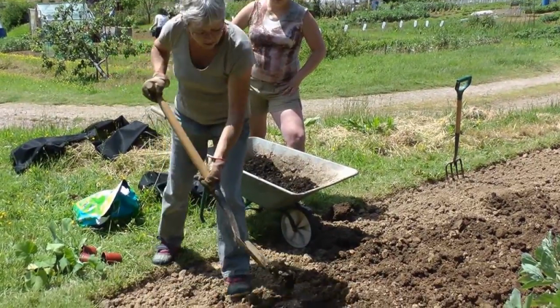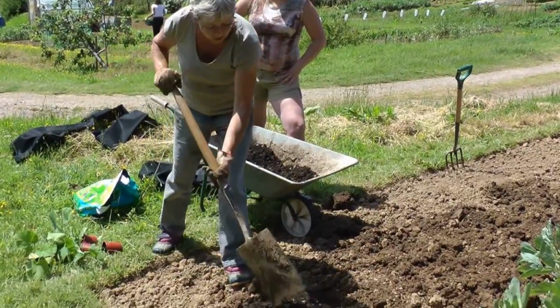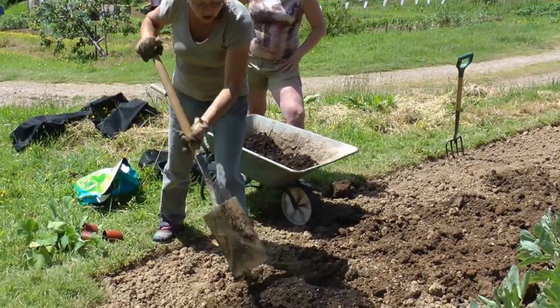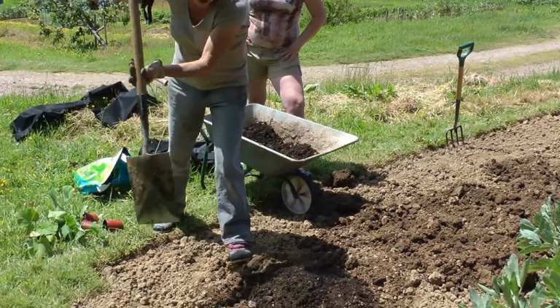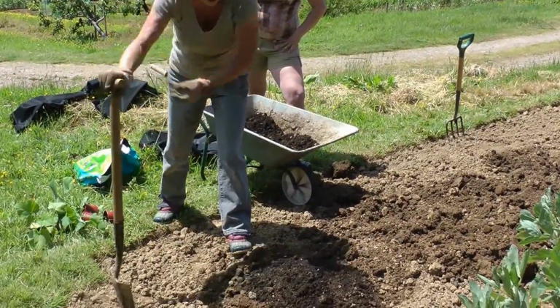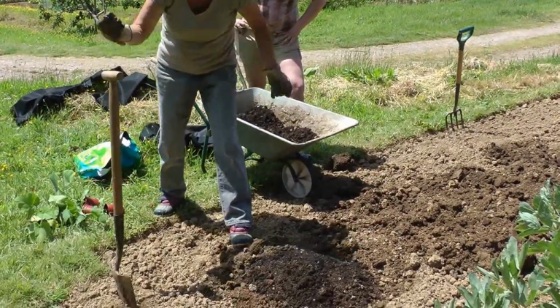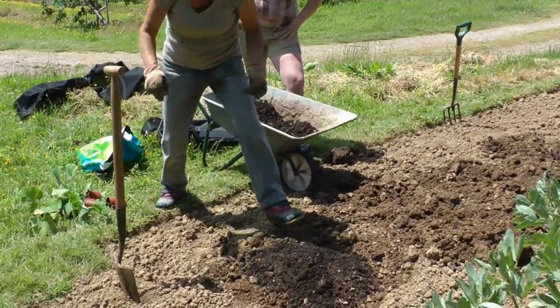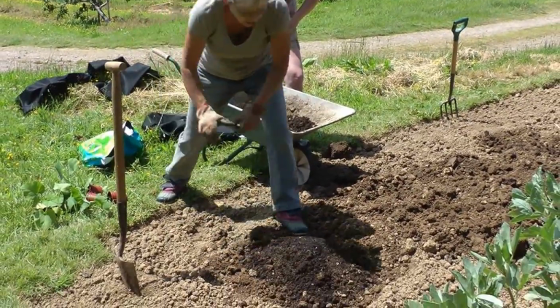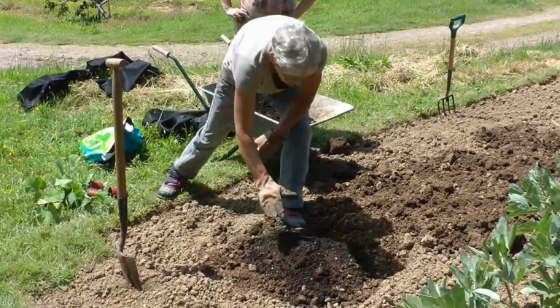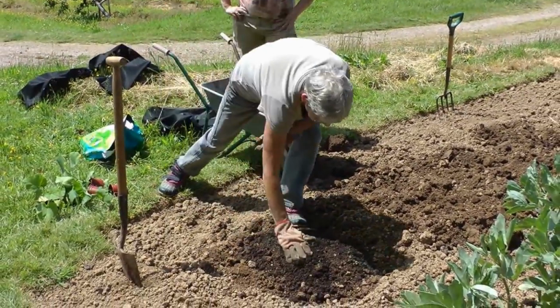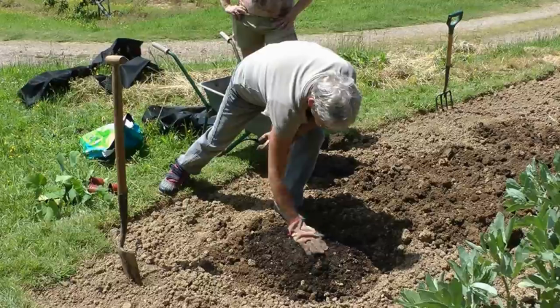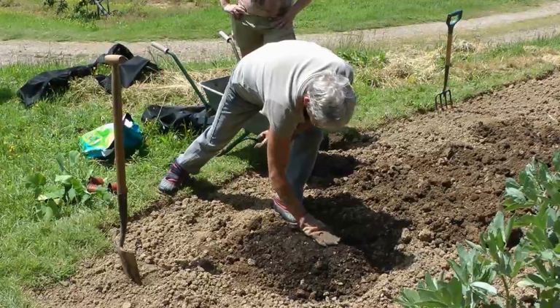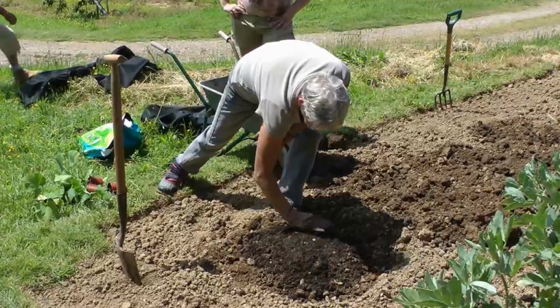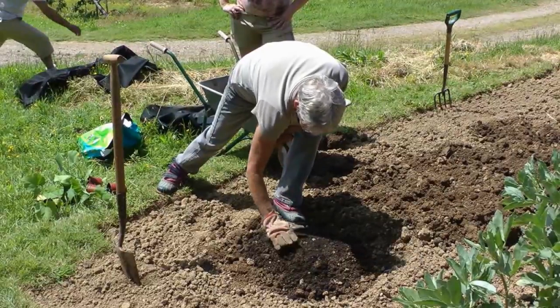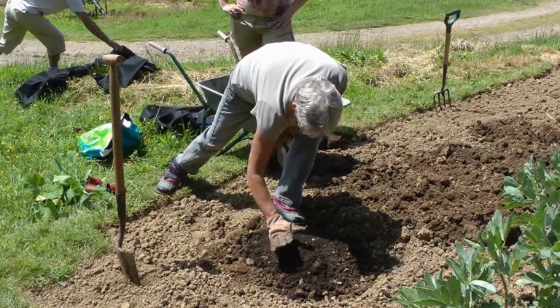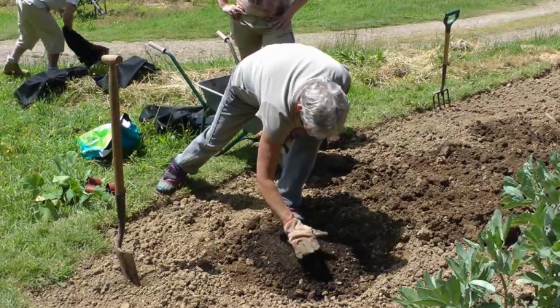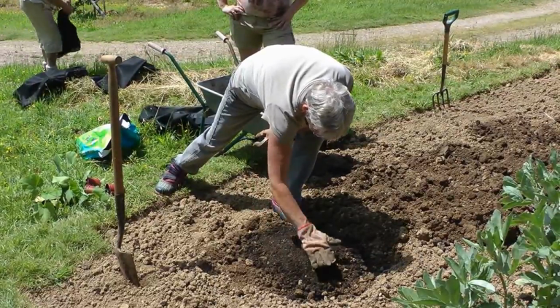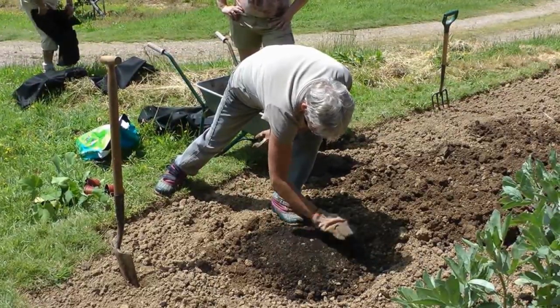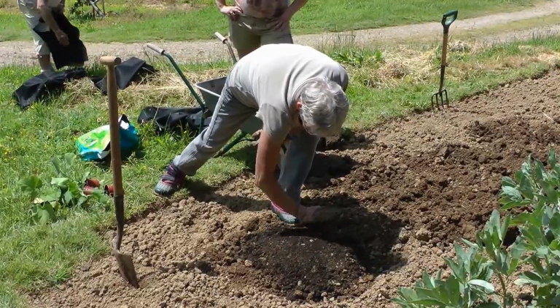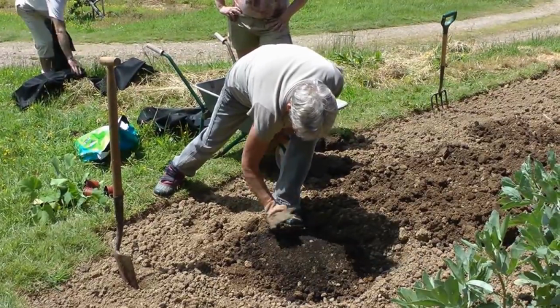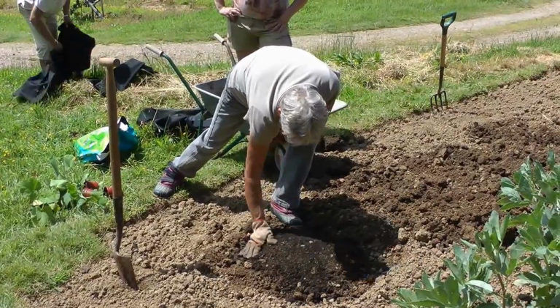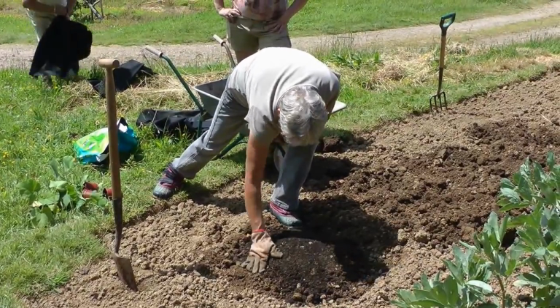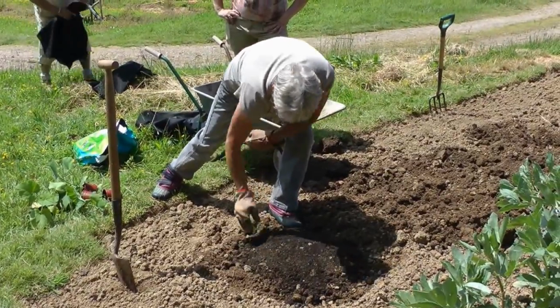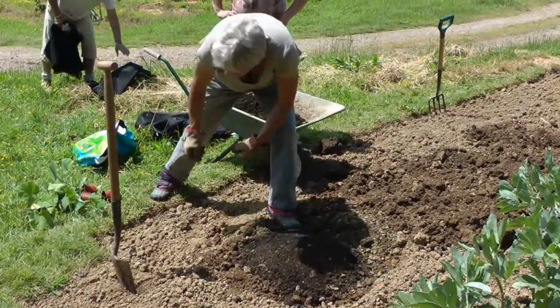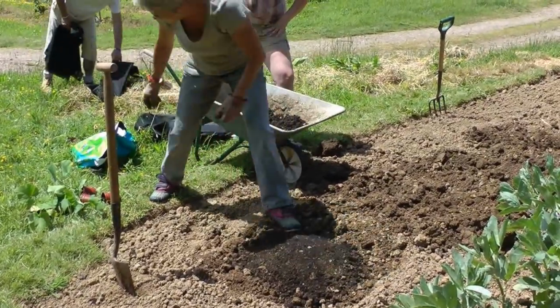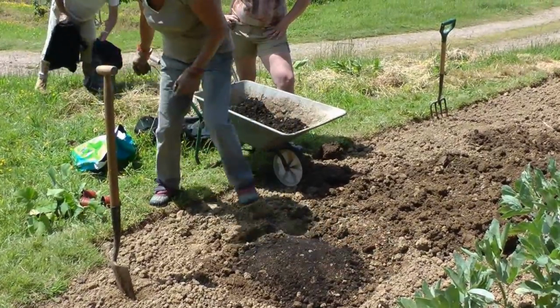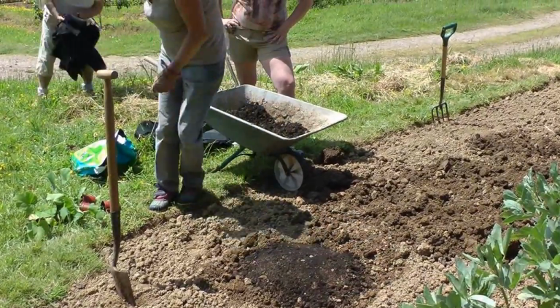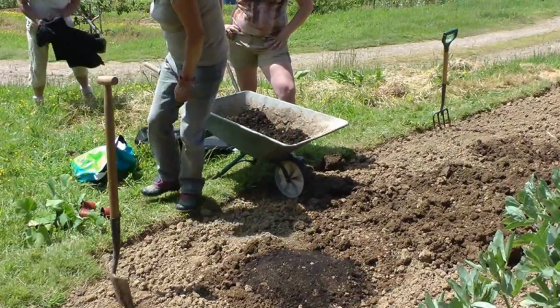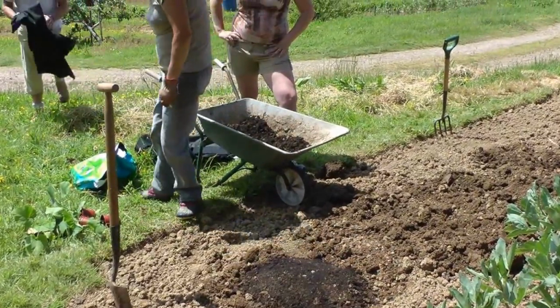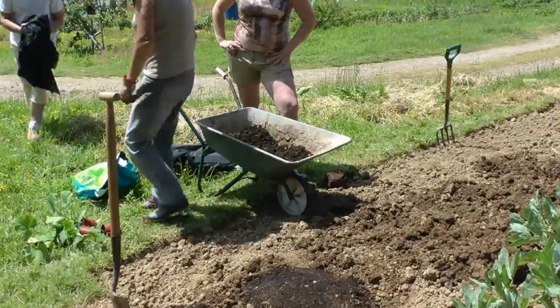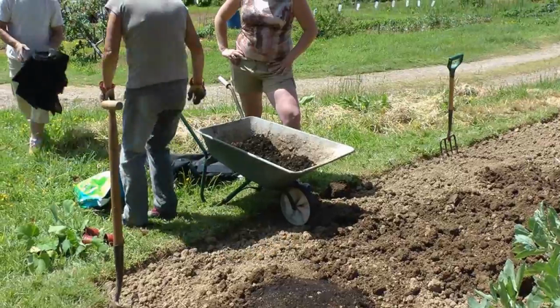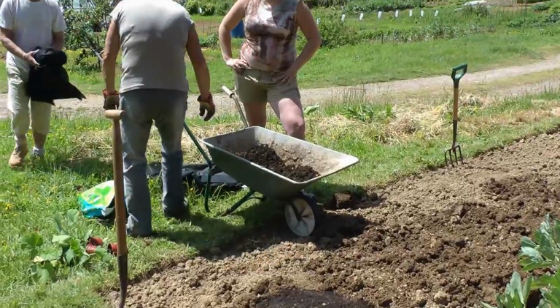Could get two, could get eight. How many plants did you put in last year? Five. Out of five plants, we had 30 squash. Yeah.